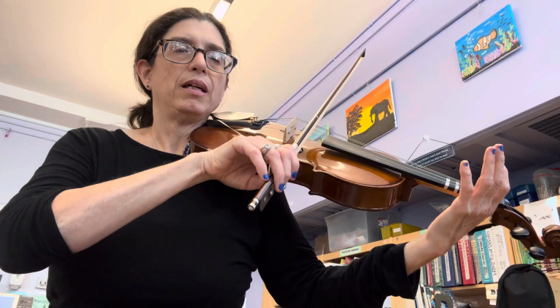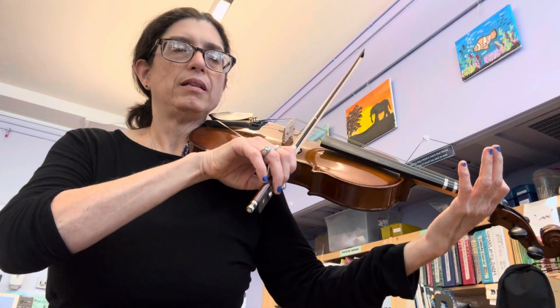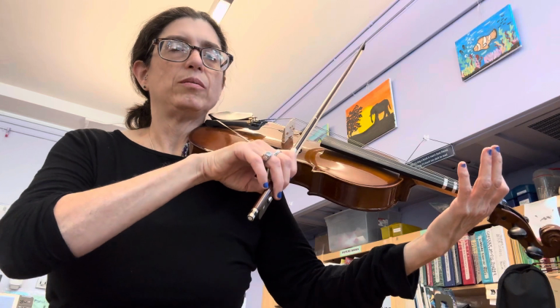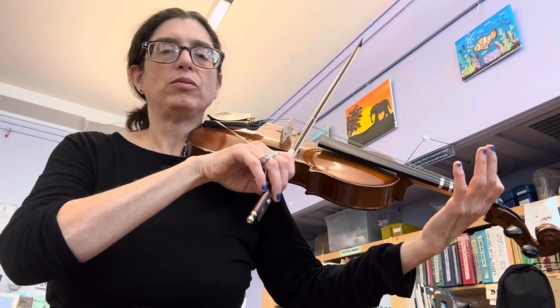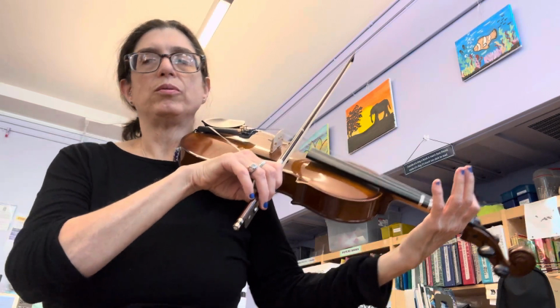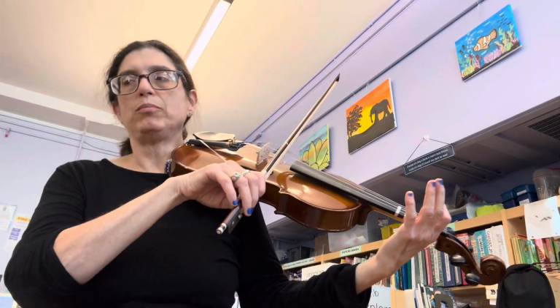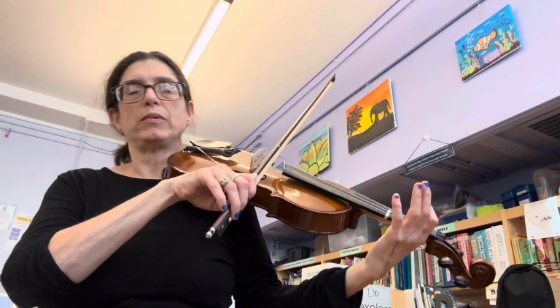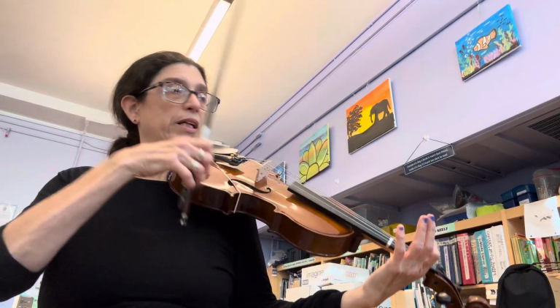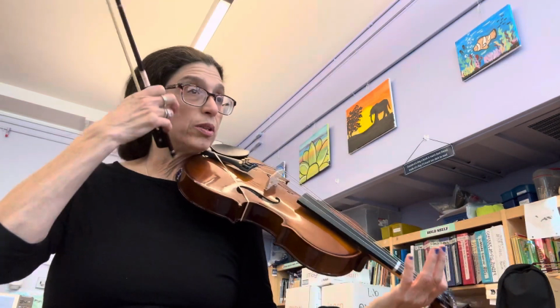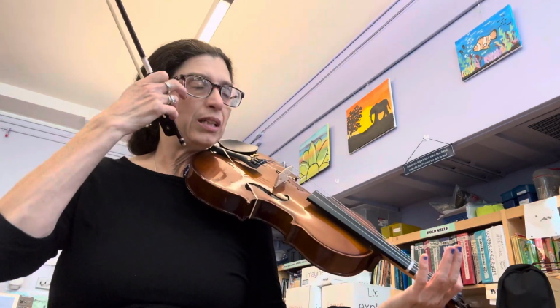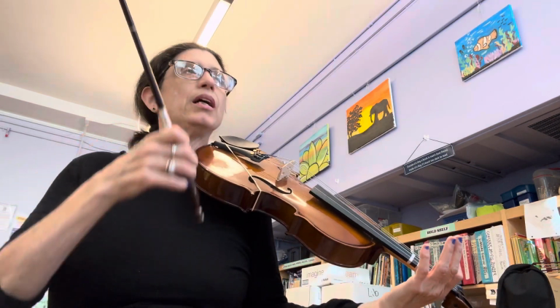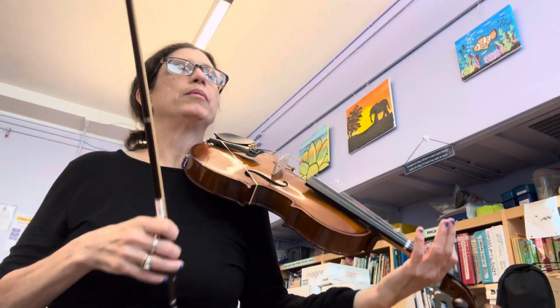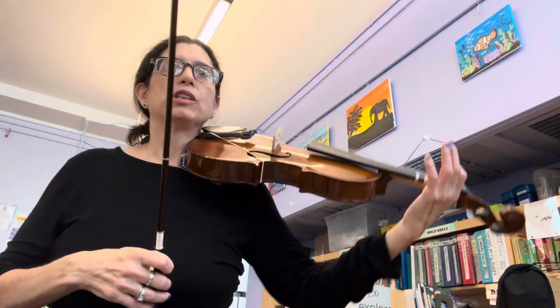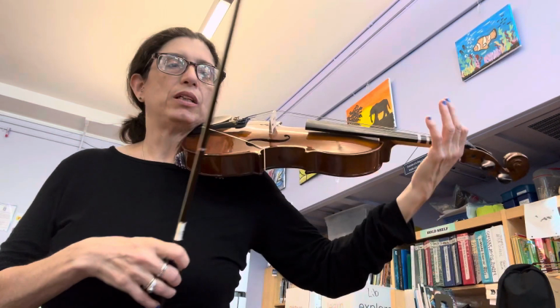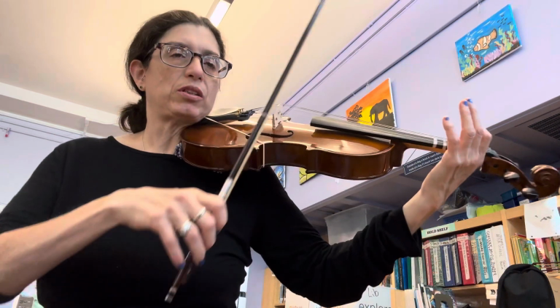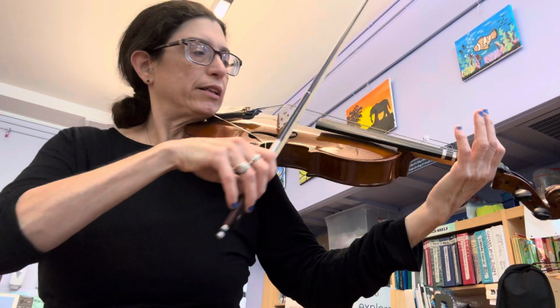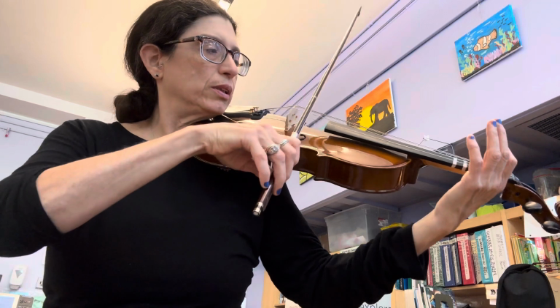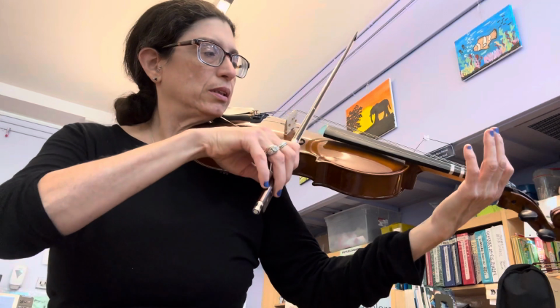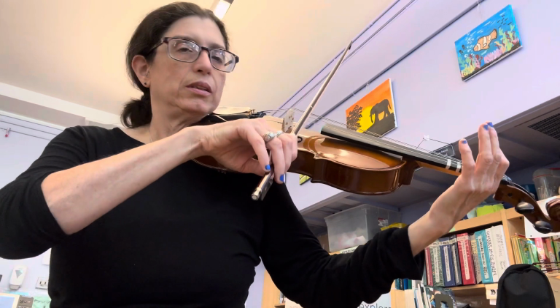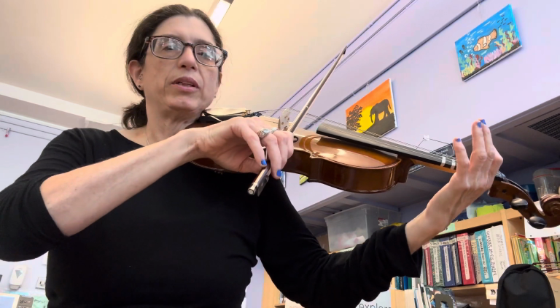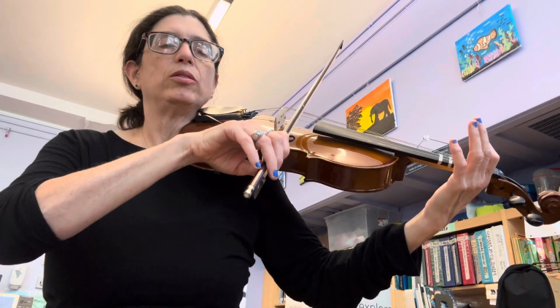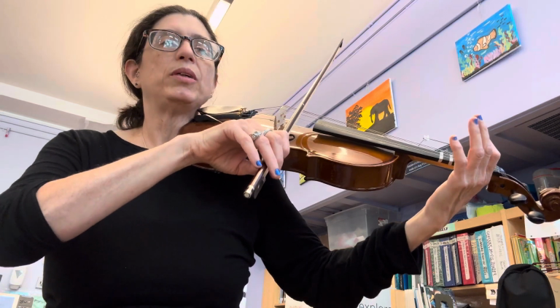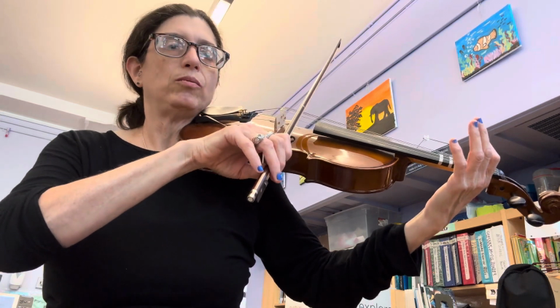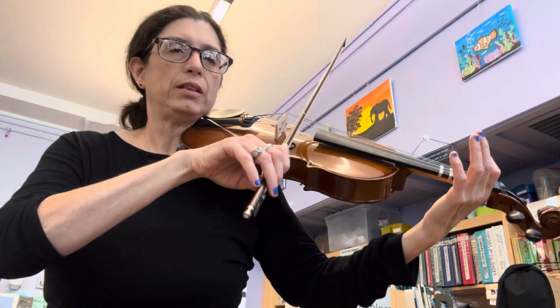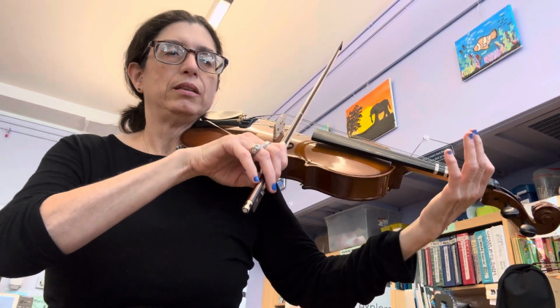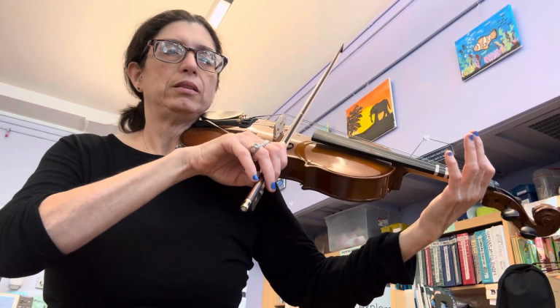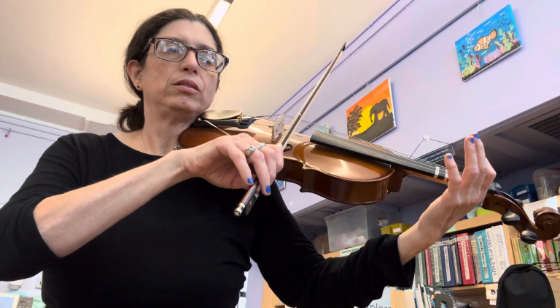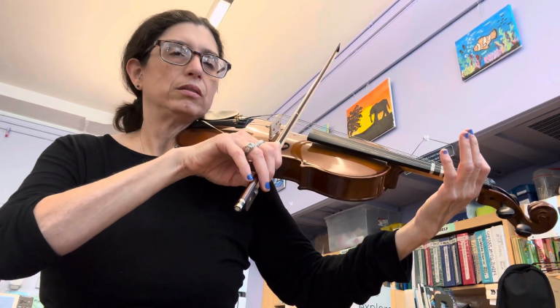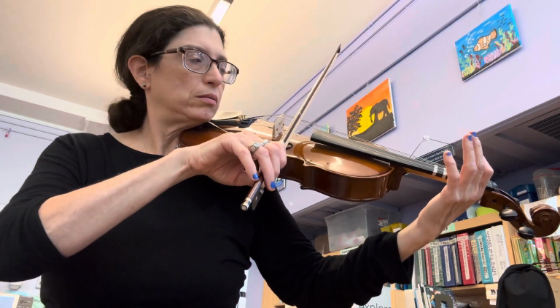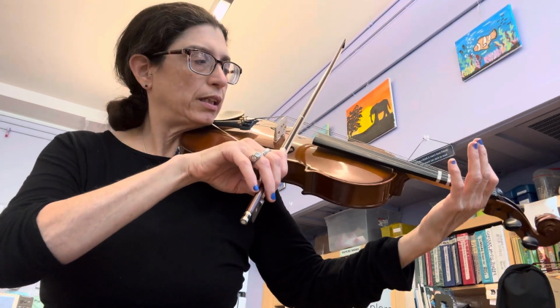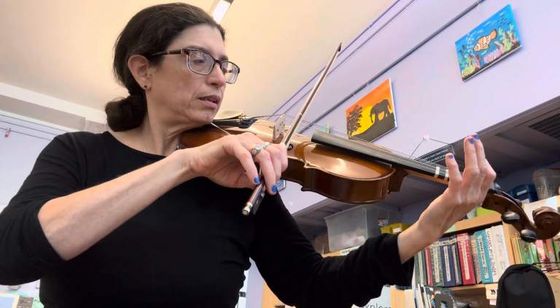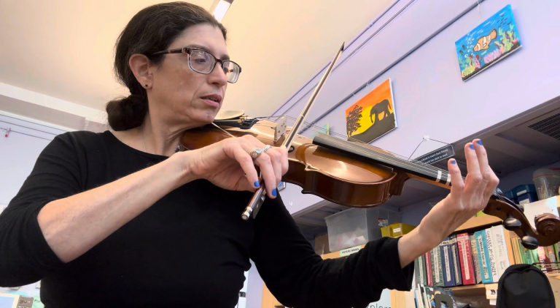And now I'm going to do it one time — you play it with me. I'm not going to speak, I'm just going to count you in. So play along with me. One, two, ready, go.